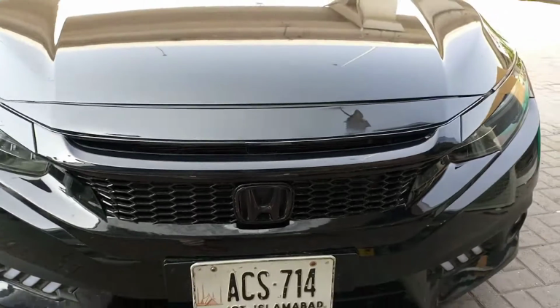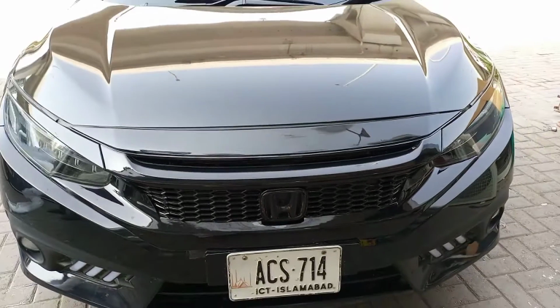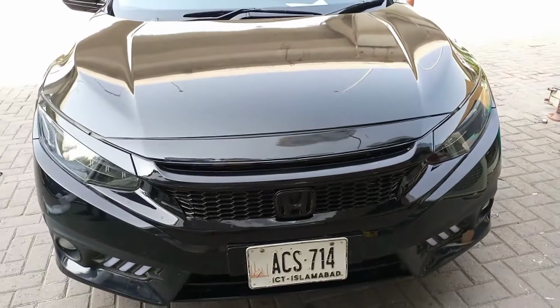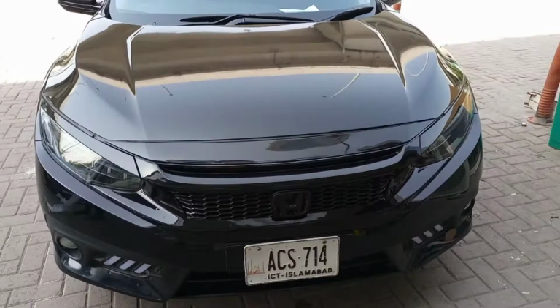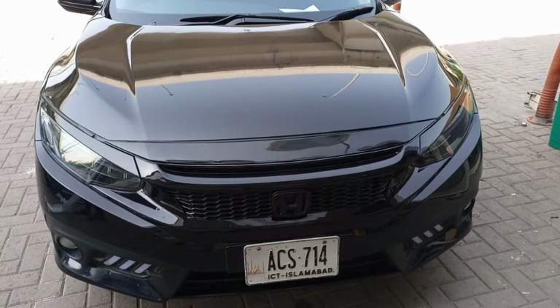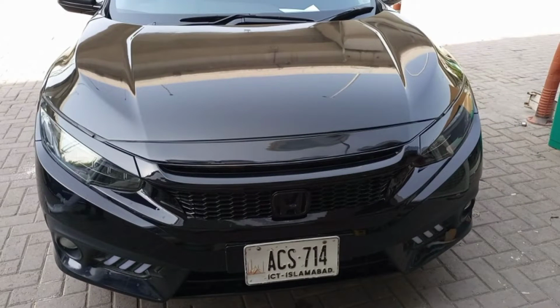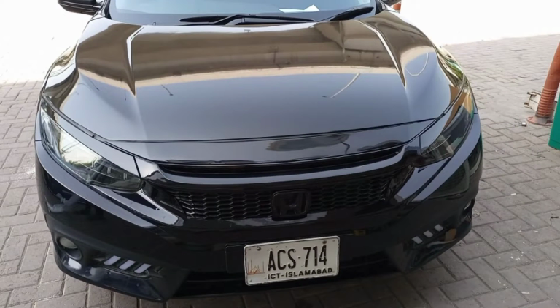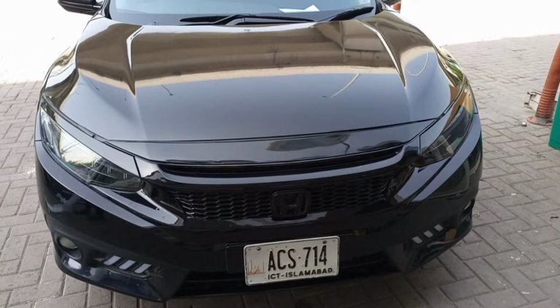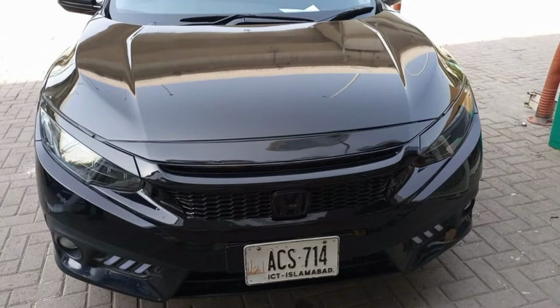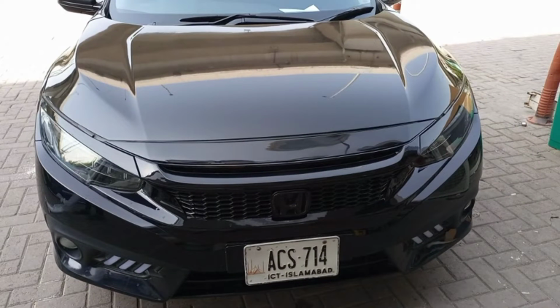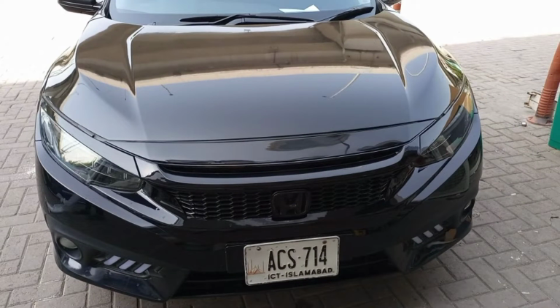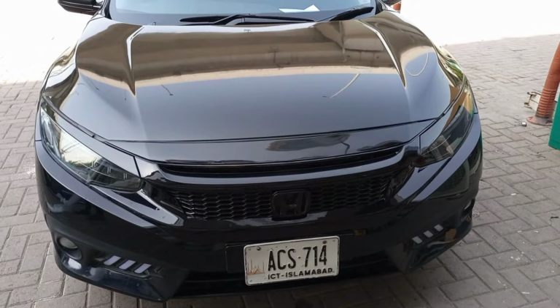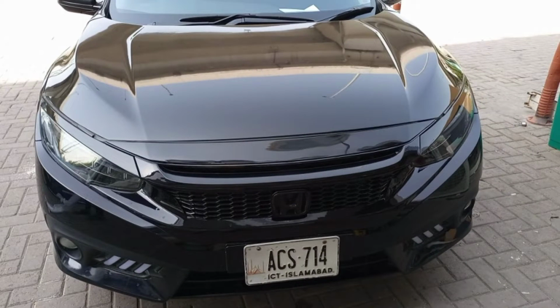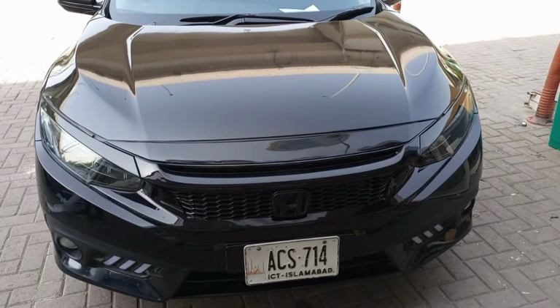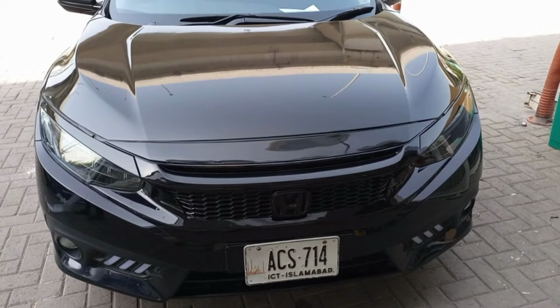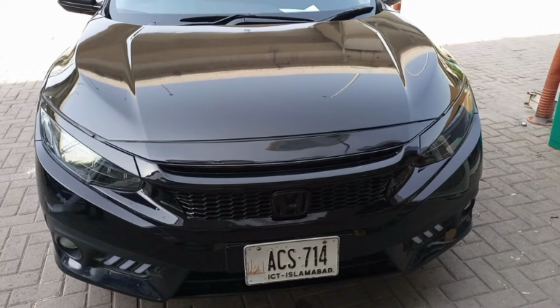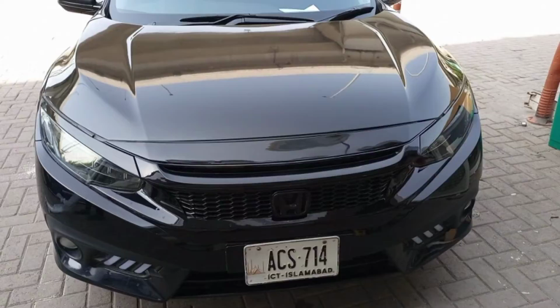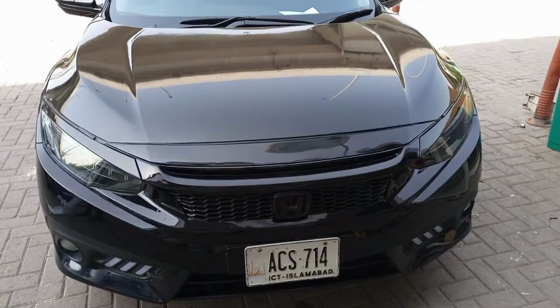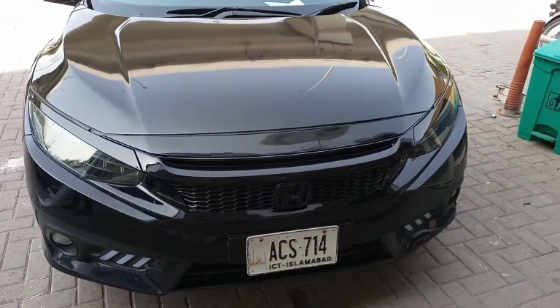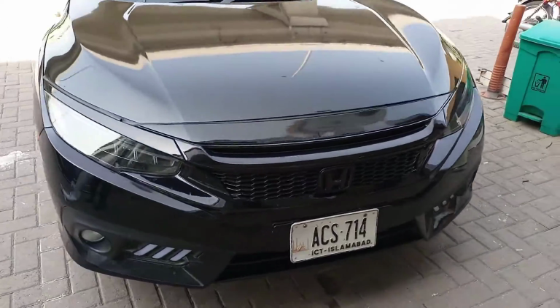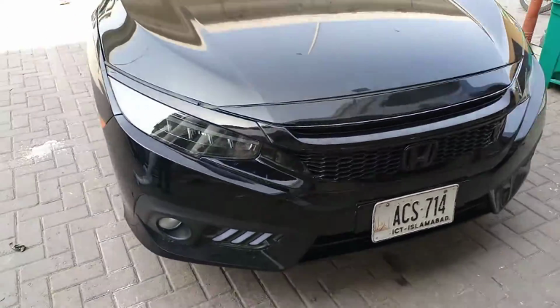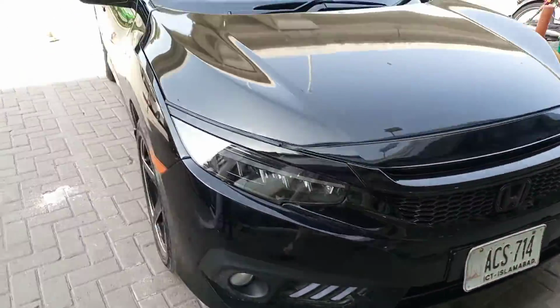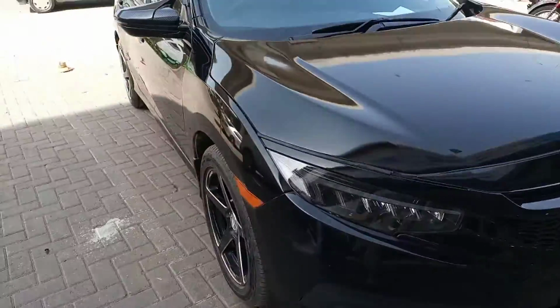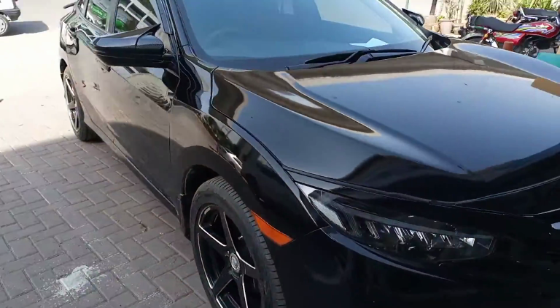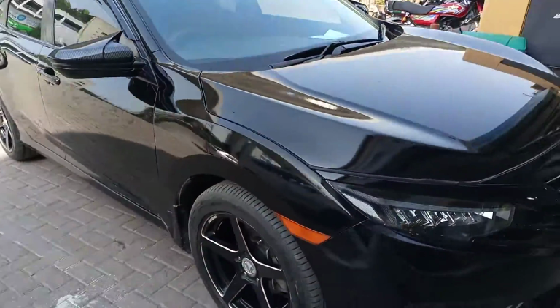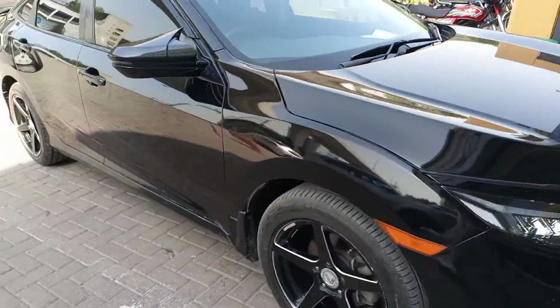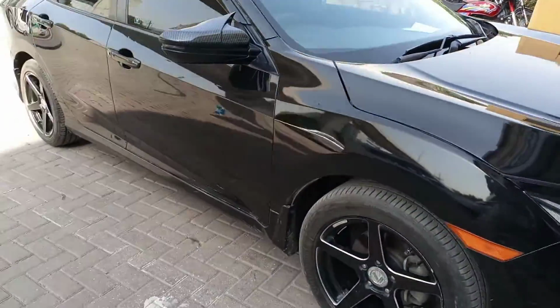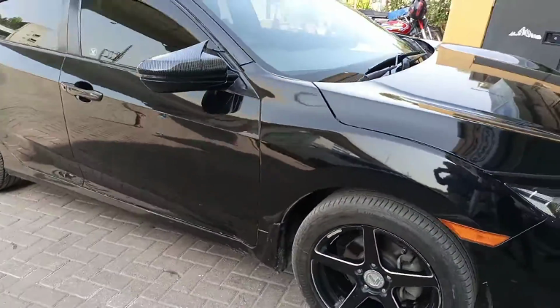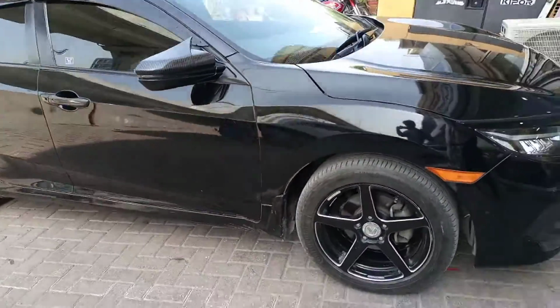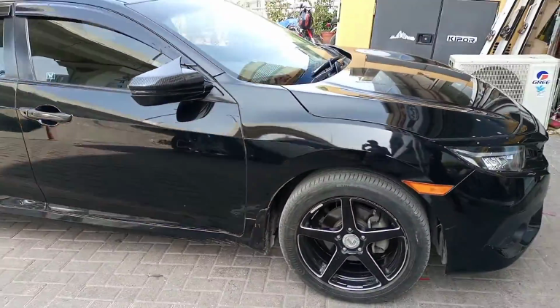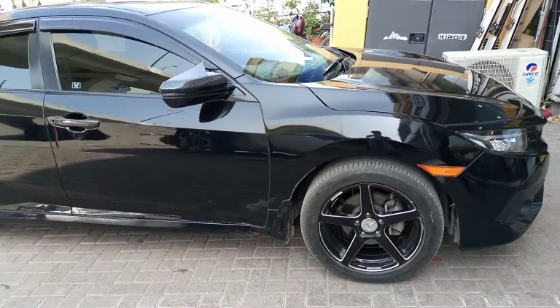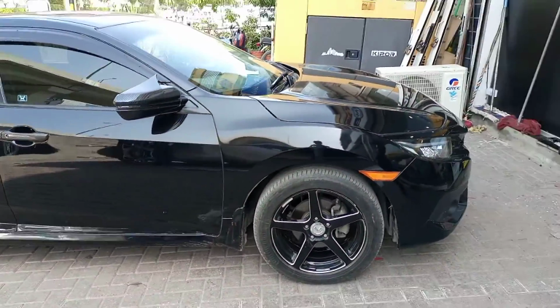Hello everyone. I have installed the front grille in this style and the front BRL is Mustang style. The side mirror cover is in the back style.